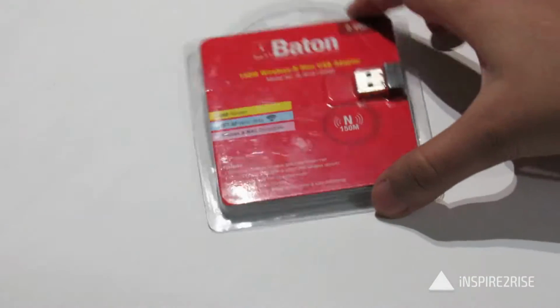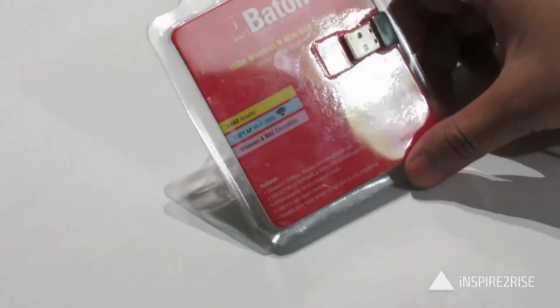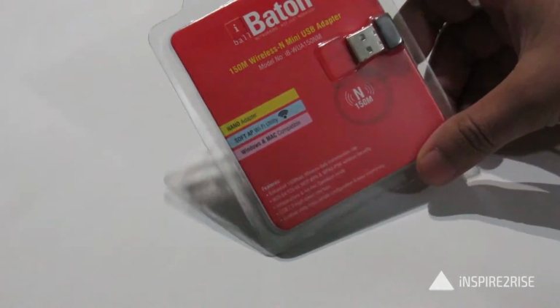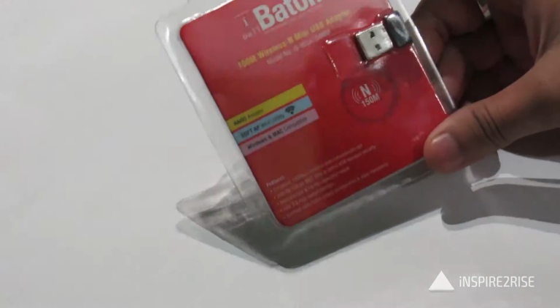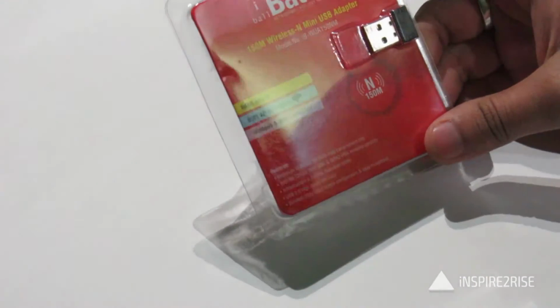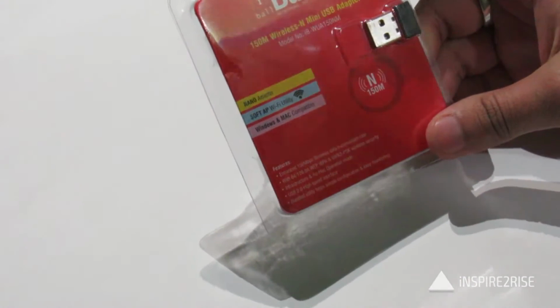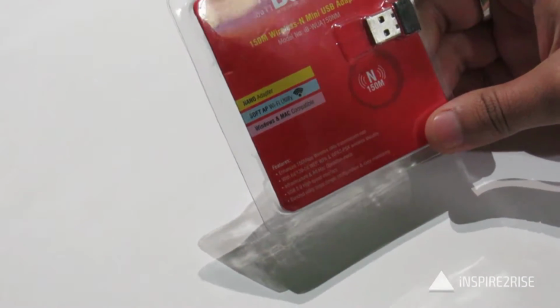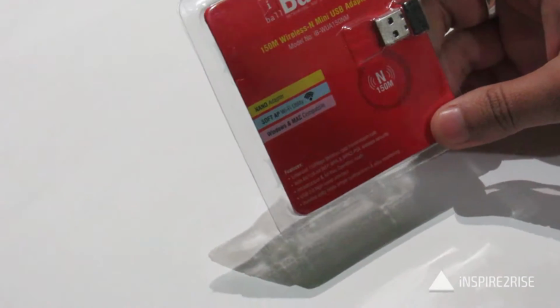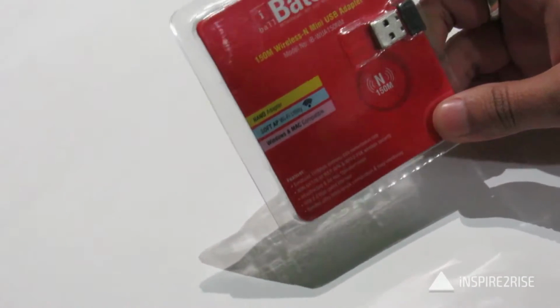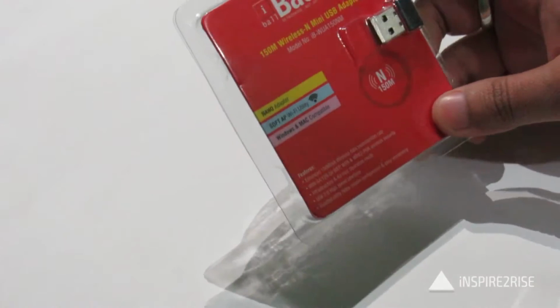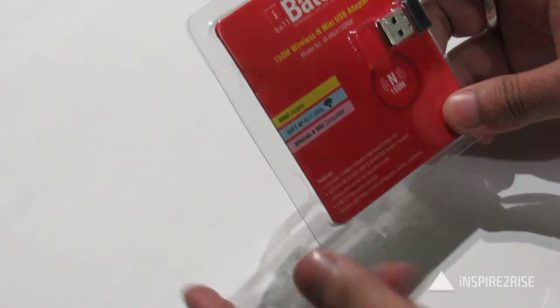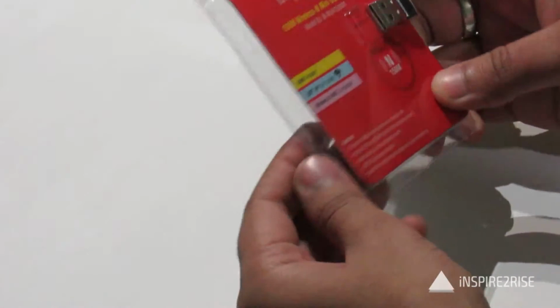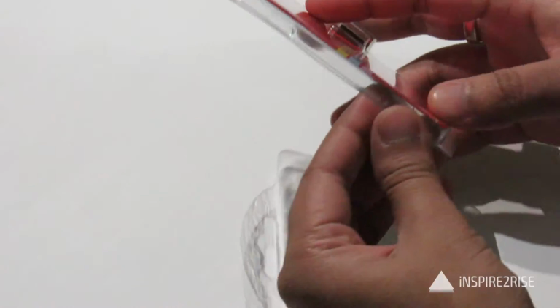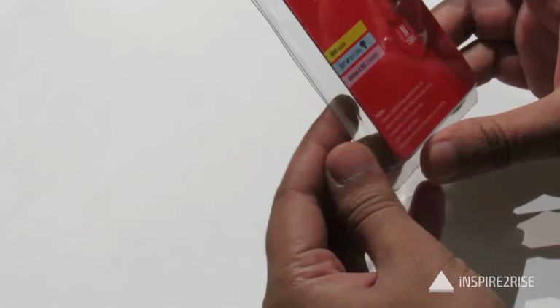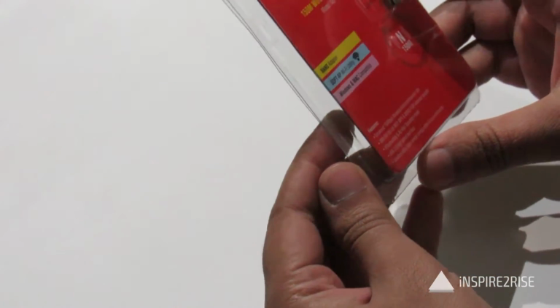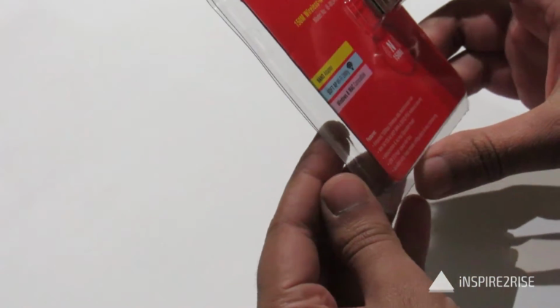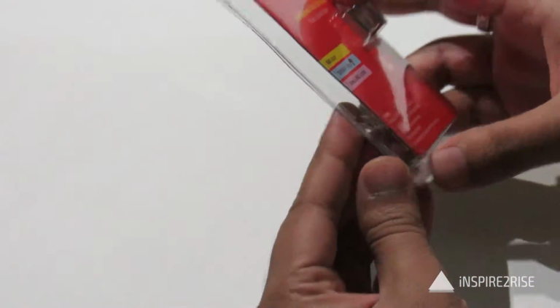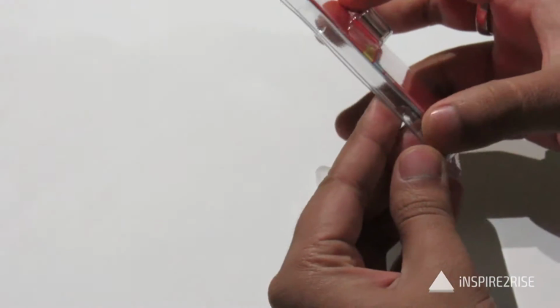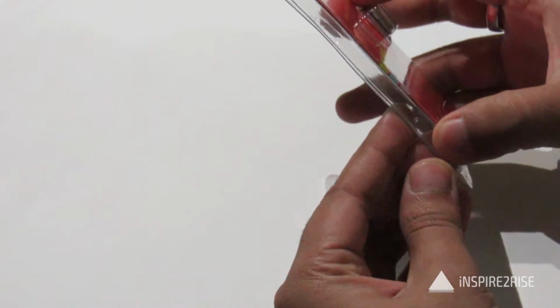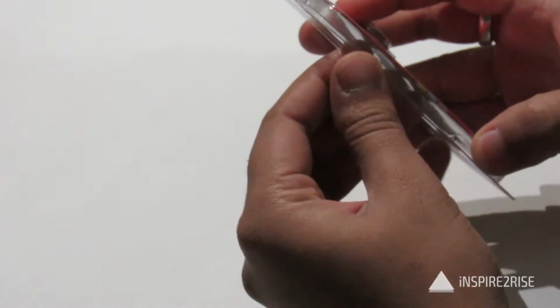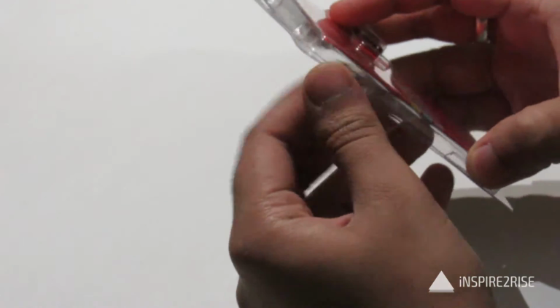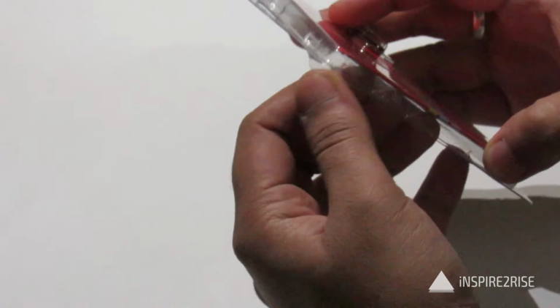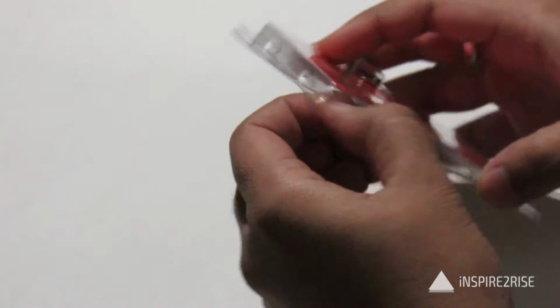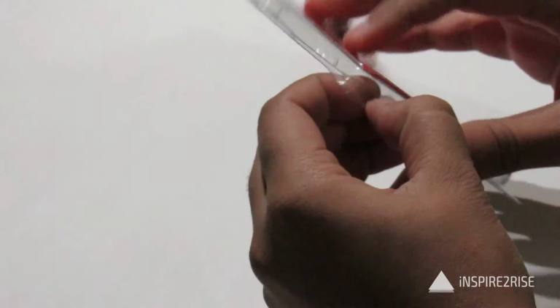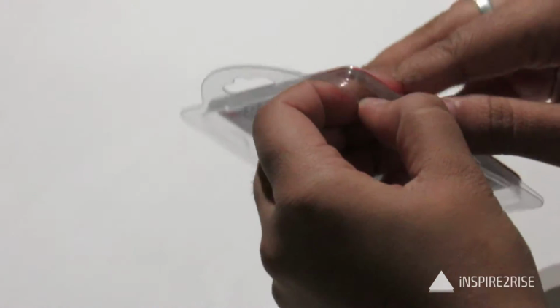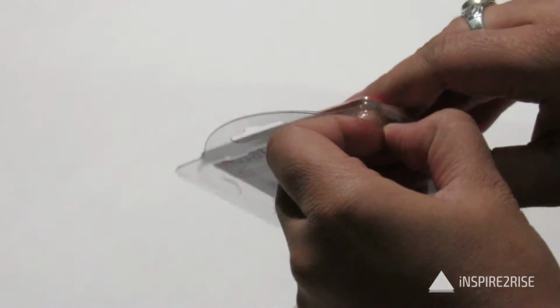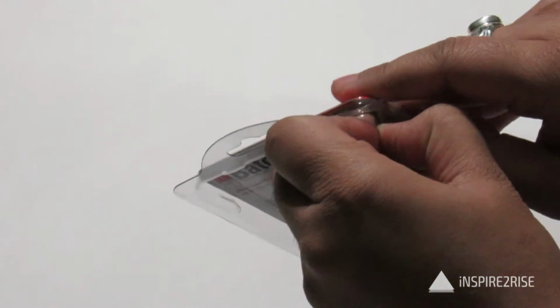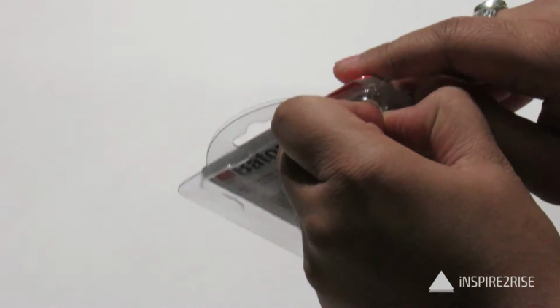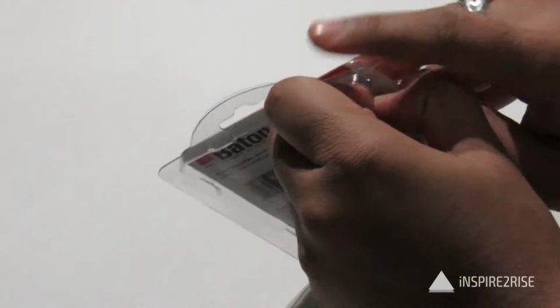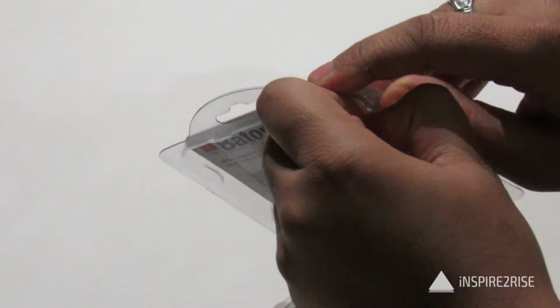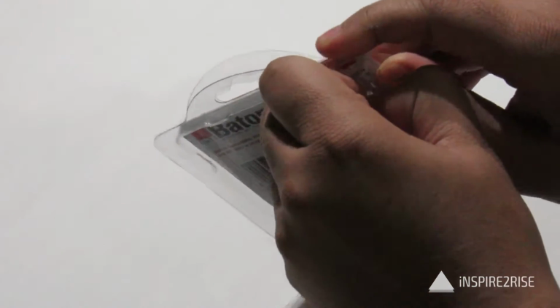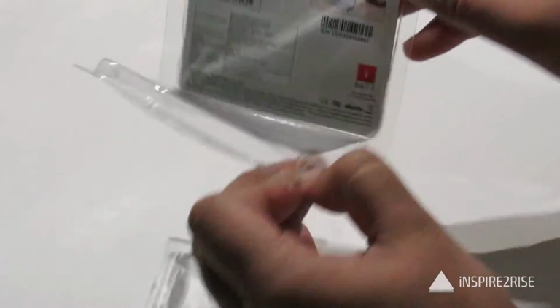Let's just unbox the iBot. It's a wireless mini USB adapter with a range of 150 meters and it can allow you to convert your non-Wi-Fi computer into a Wi-Fi enabled computer.